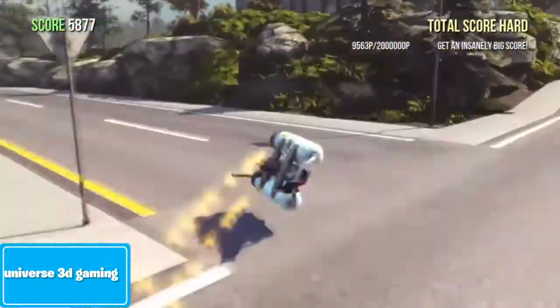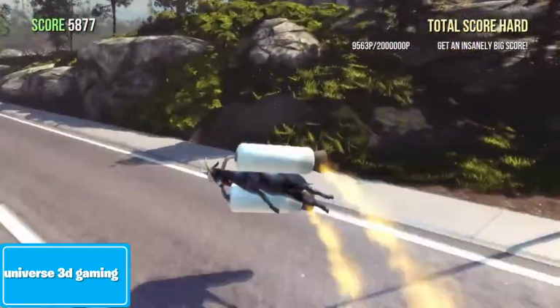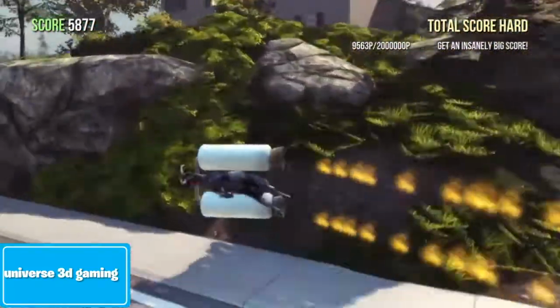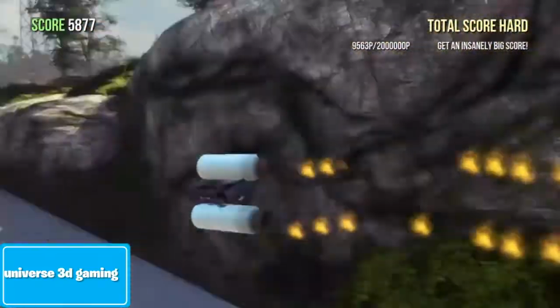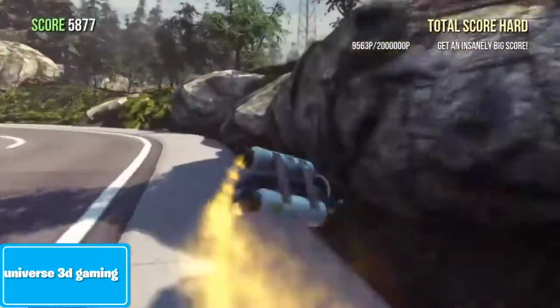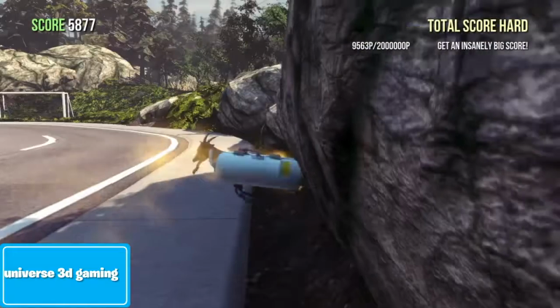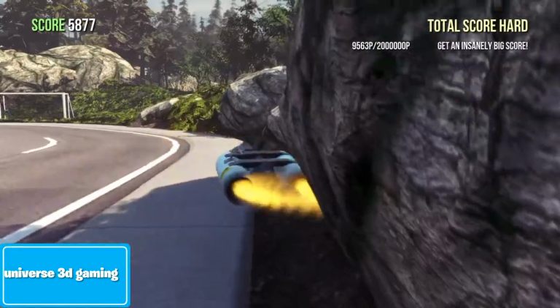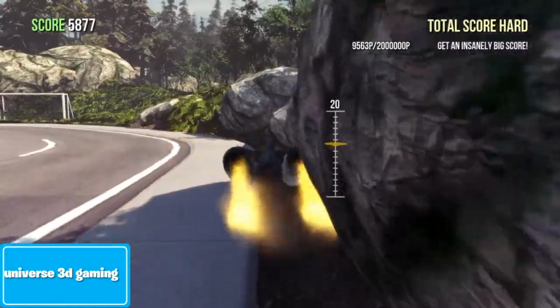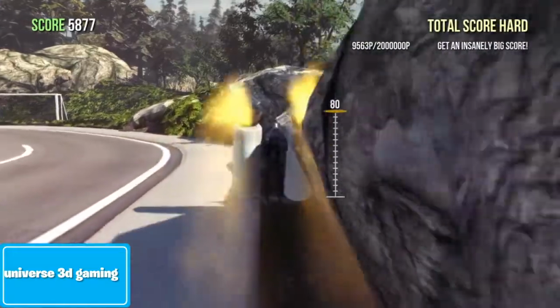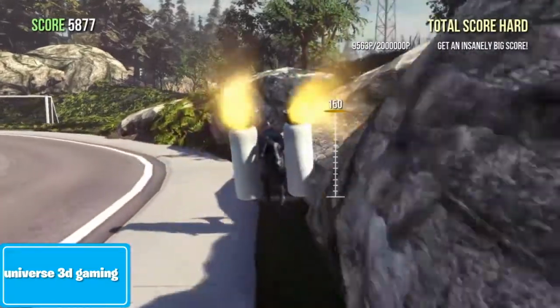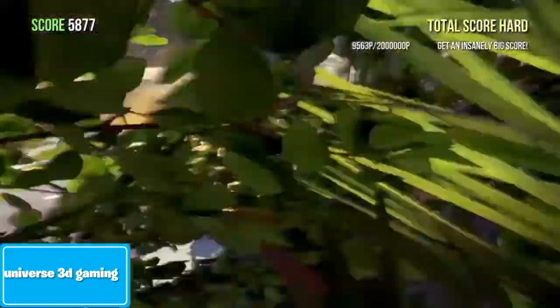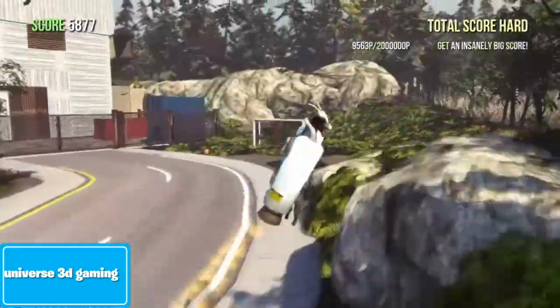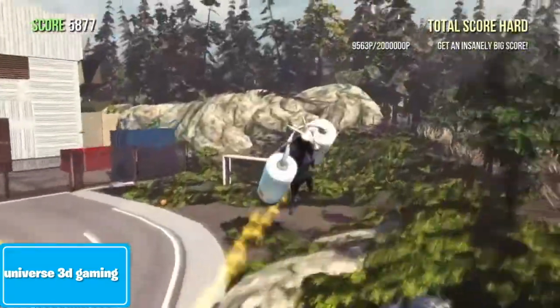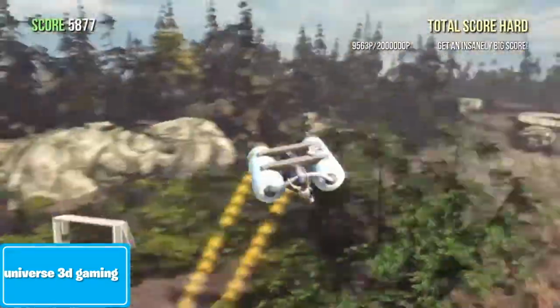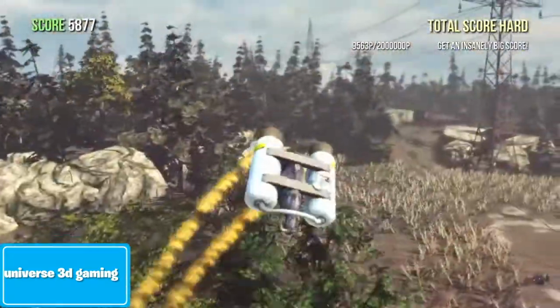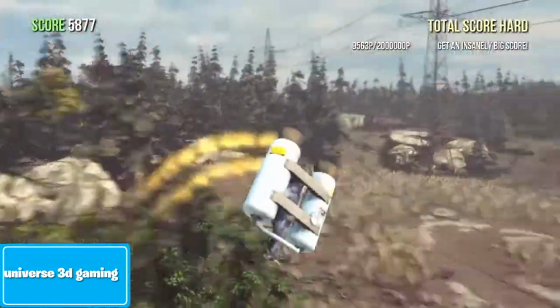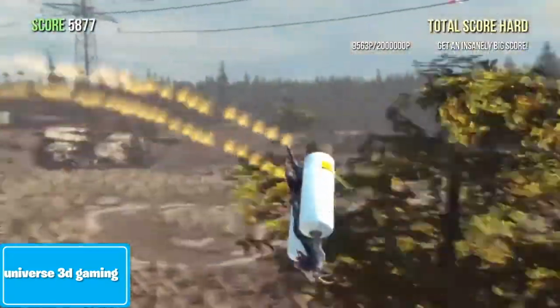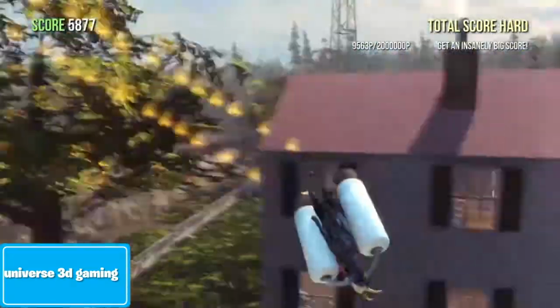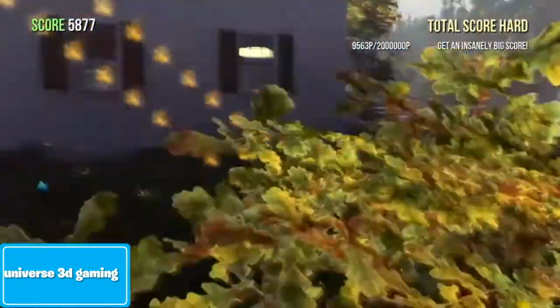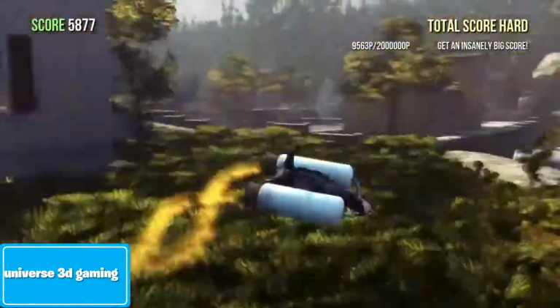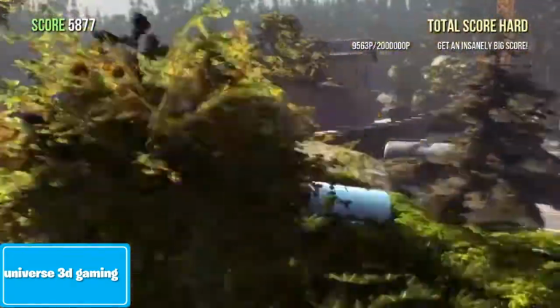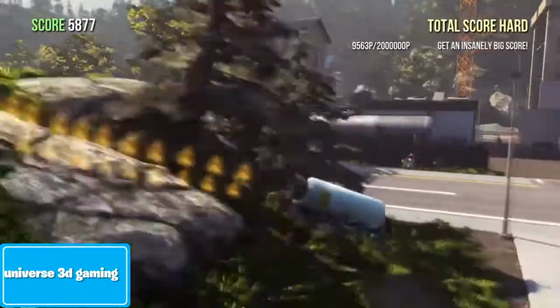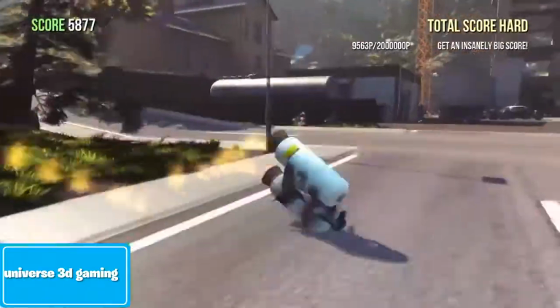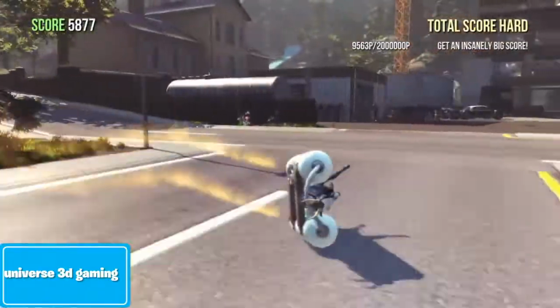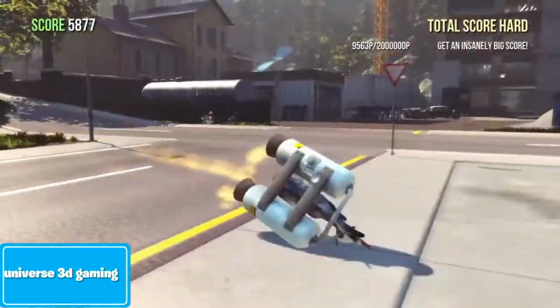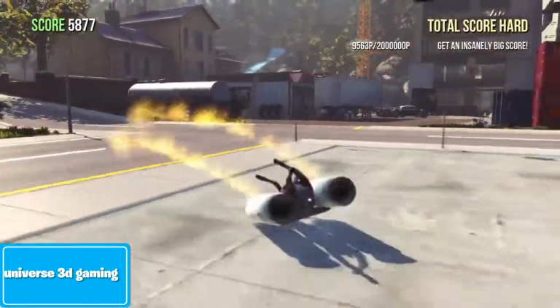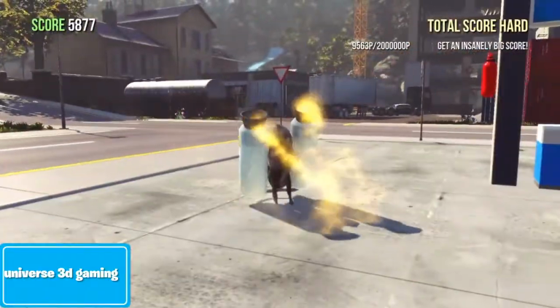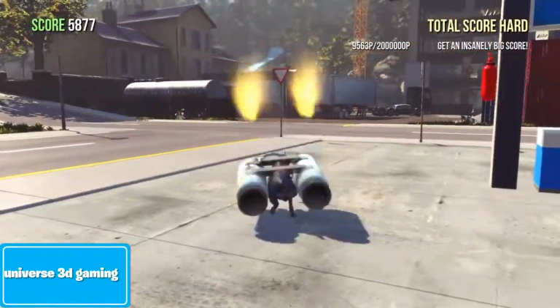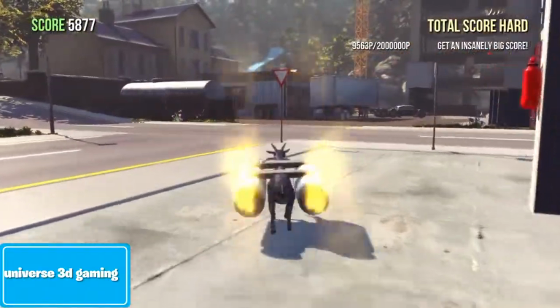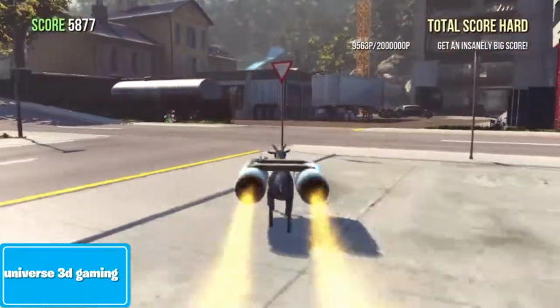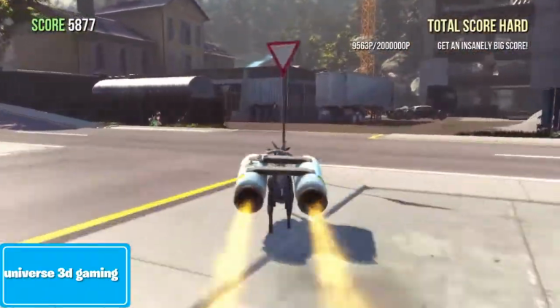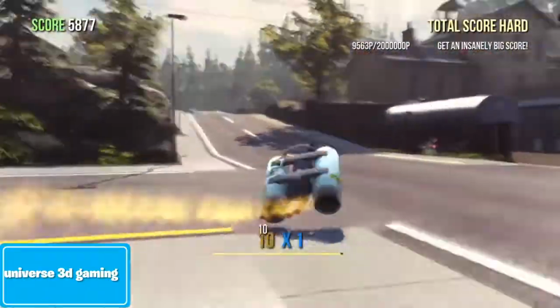You can go in whatever direction the Jet Pack takes you. Sometimes you can get a glitch called the splits where you're walking around normally but the Jet Pack is still on.